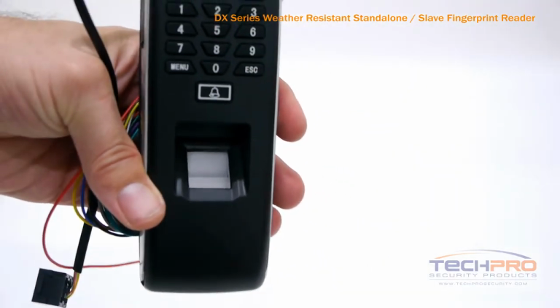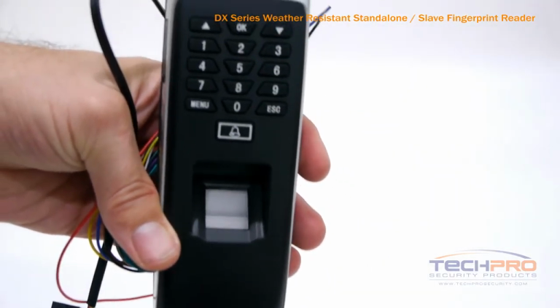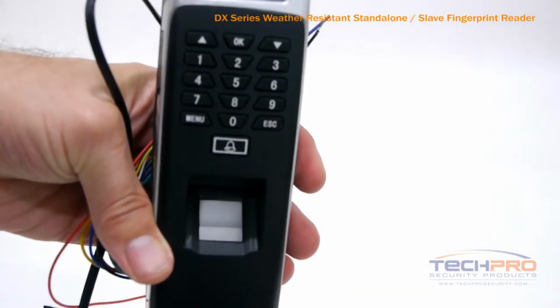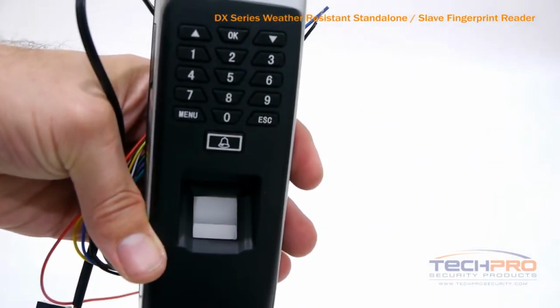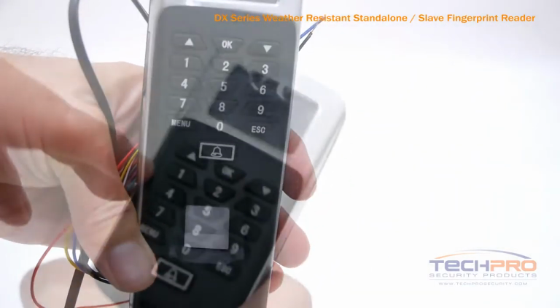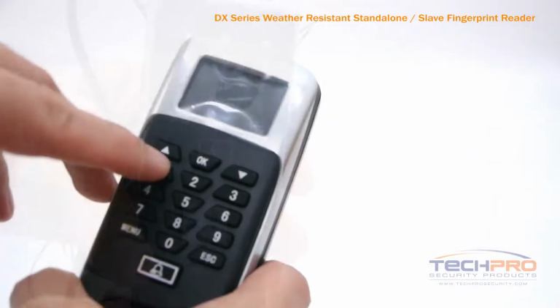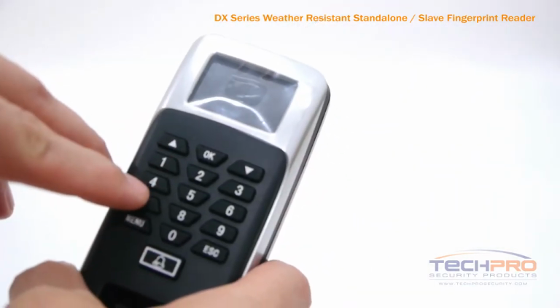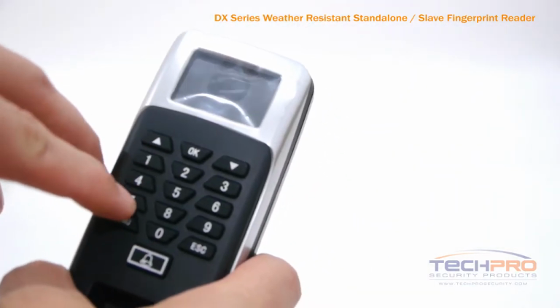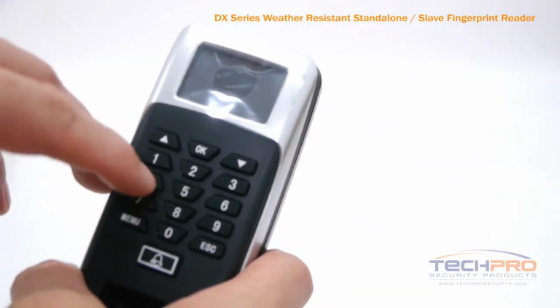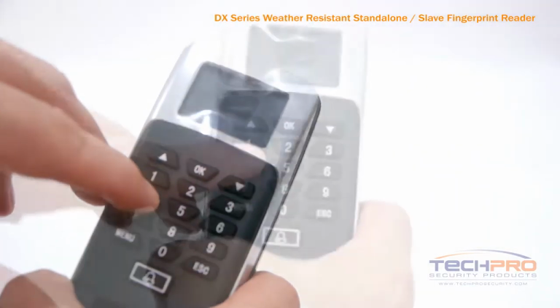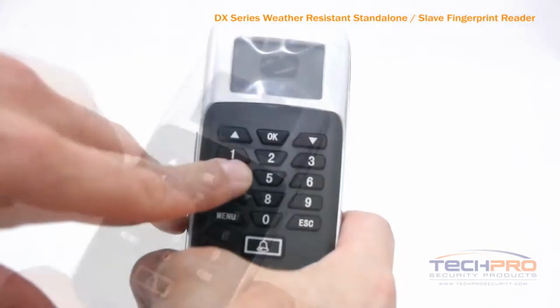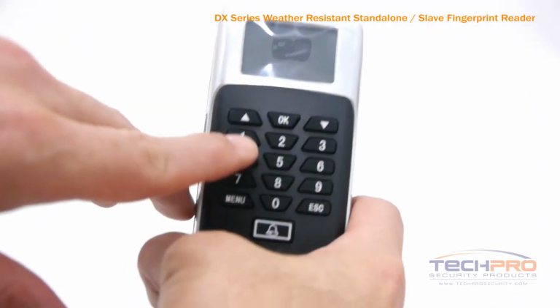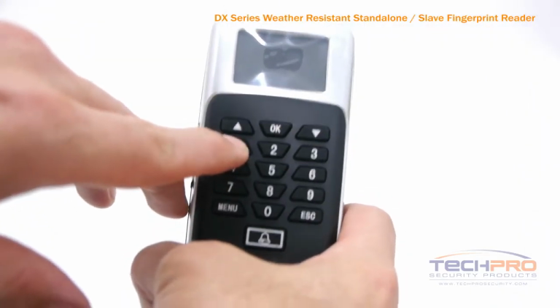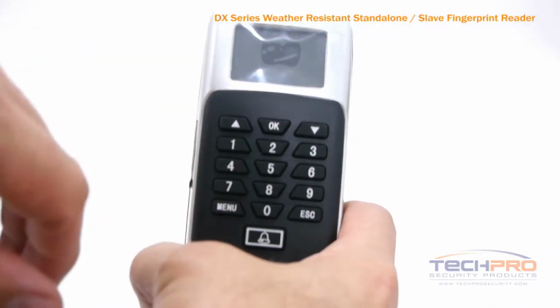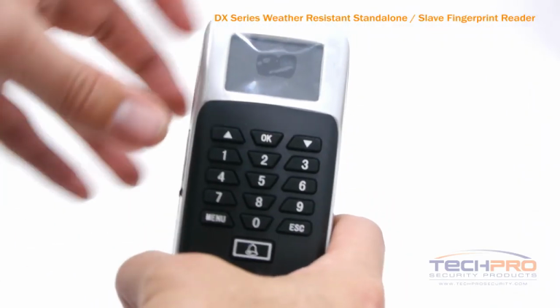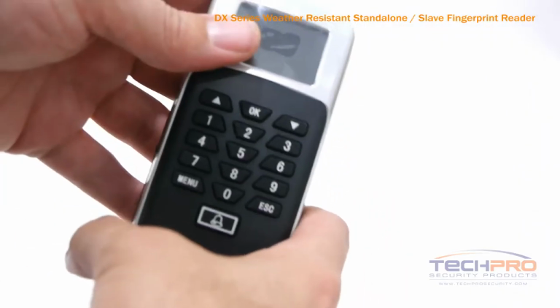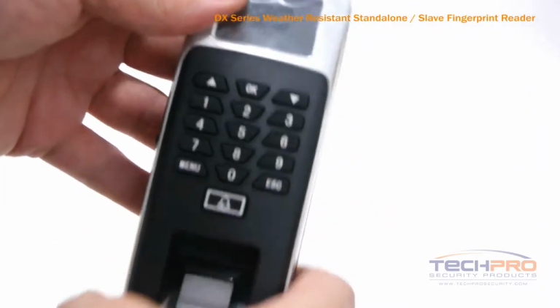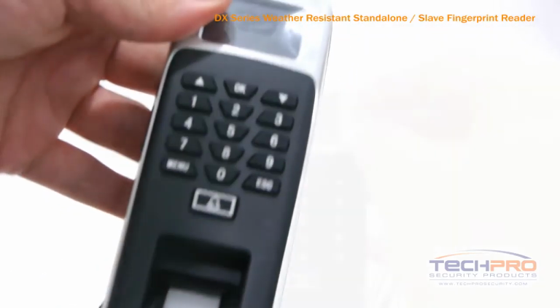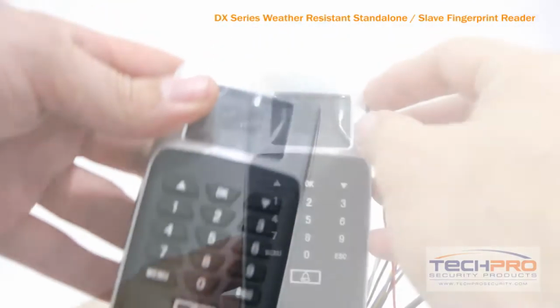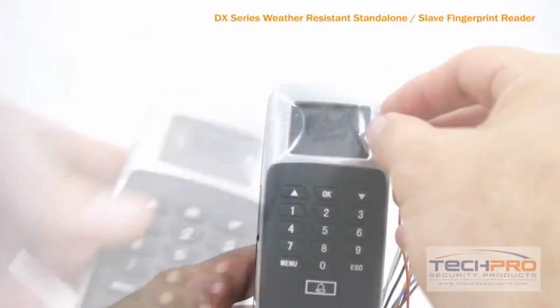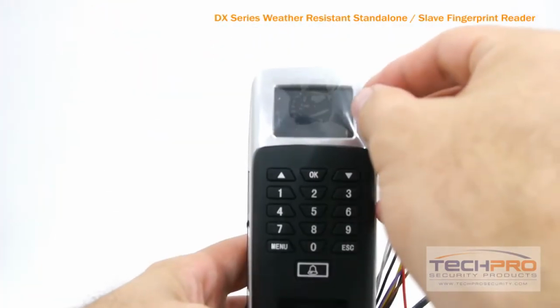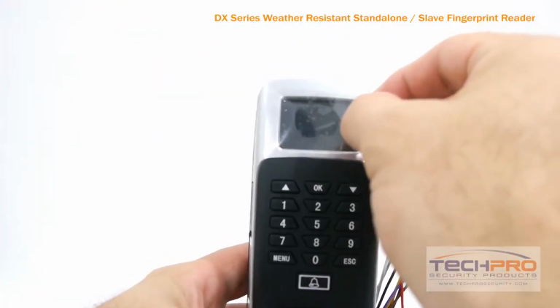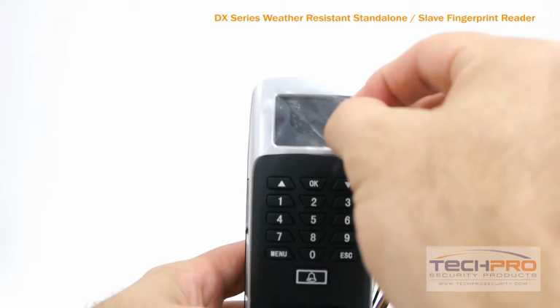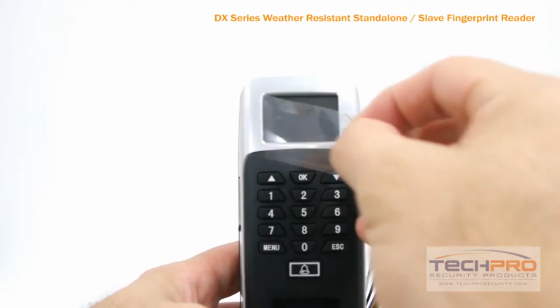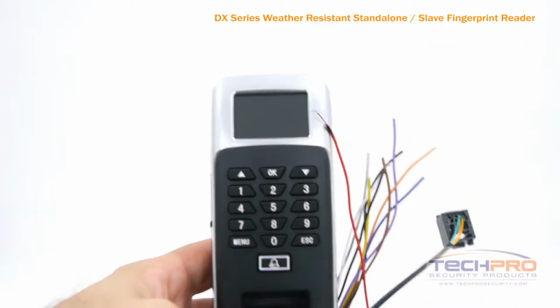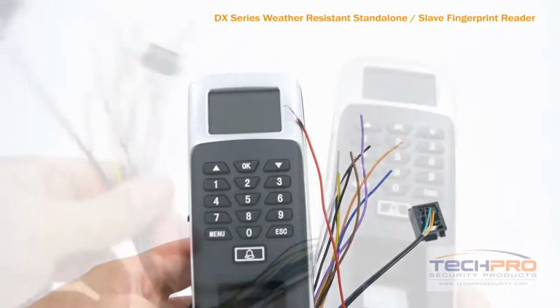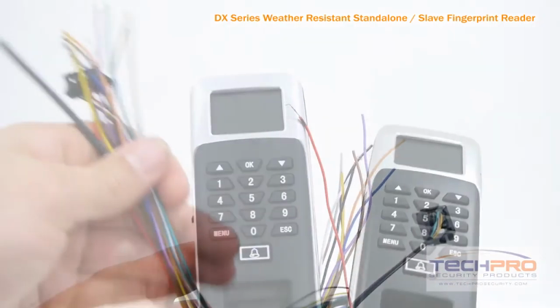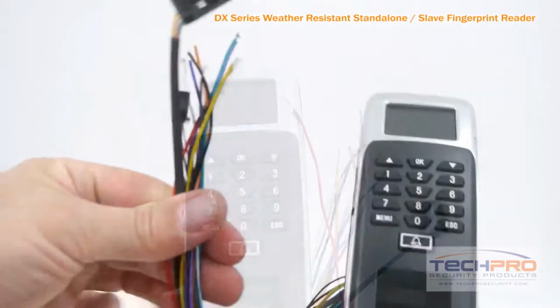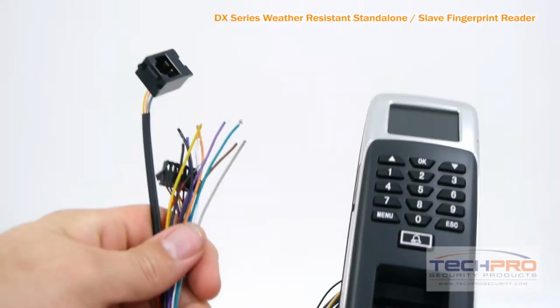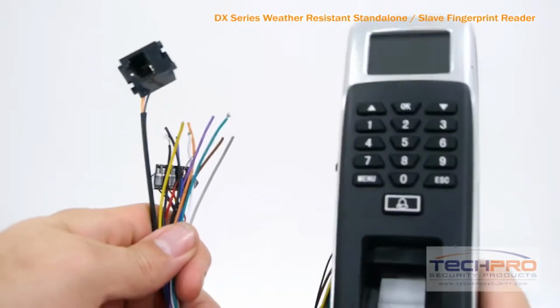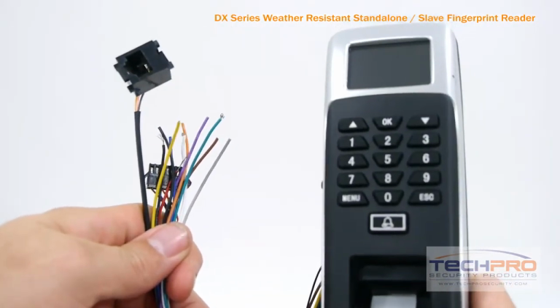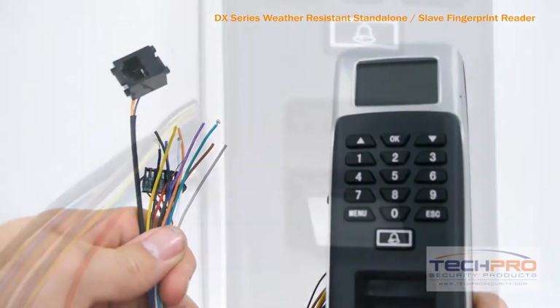This reader is best used when a high level of security is required, such as when you need to require your employees to not only scan their card, but also give a fingerprint. Other combinations you can program are keypin and fingerprint, or keypin and card scan.